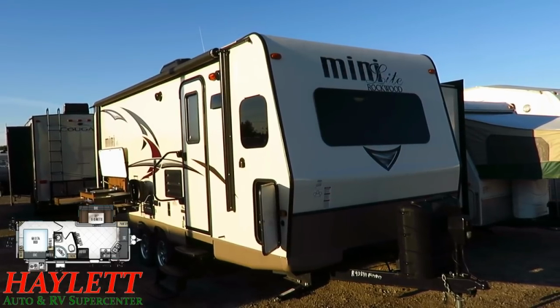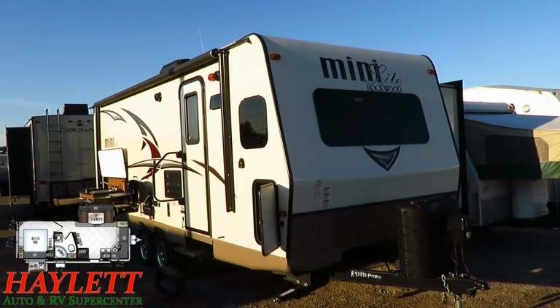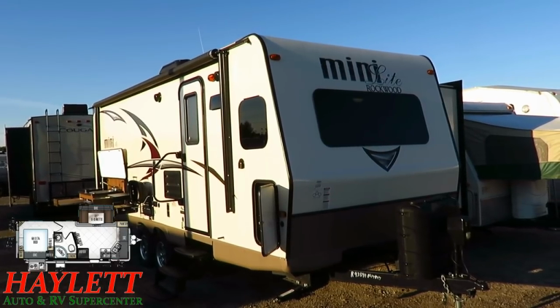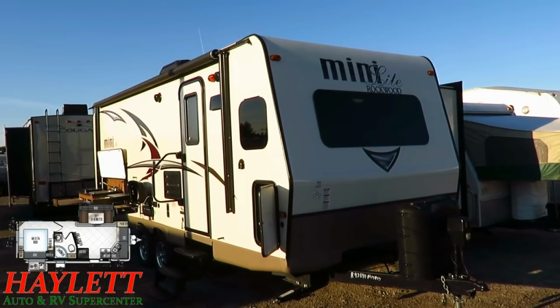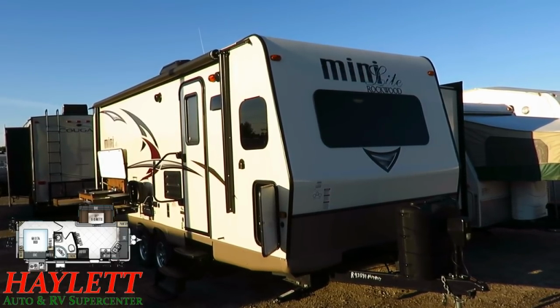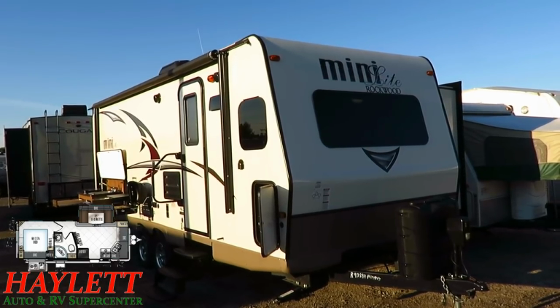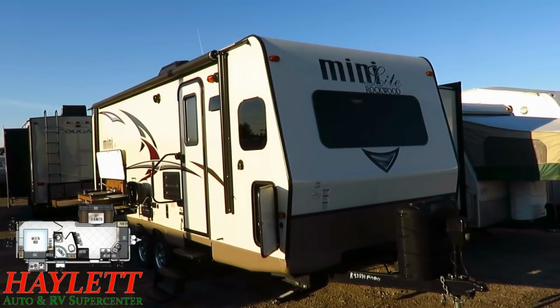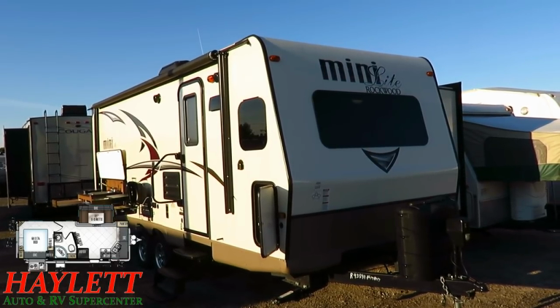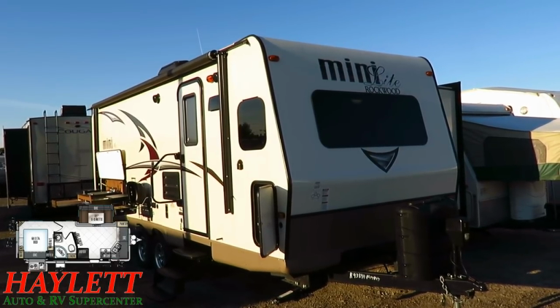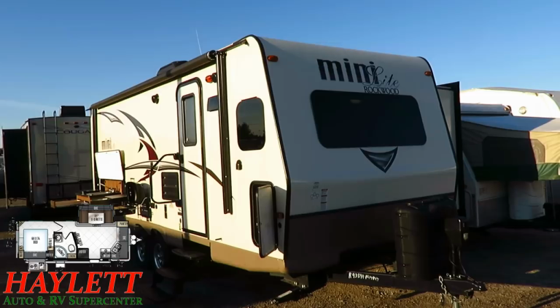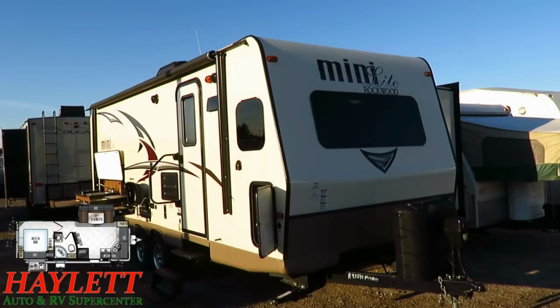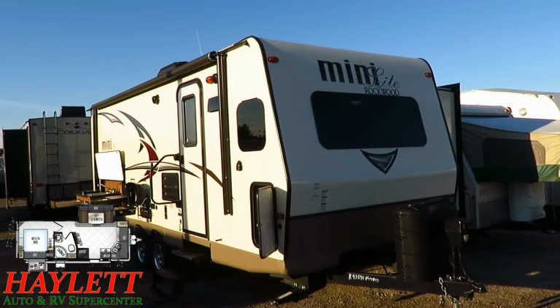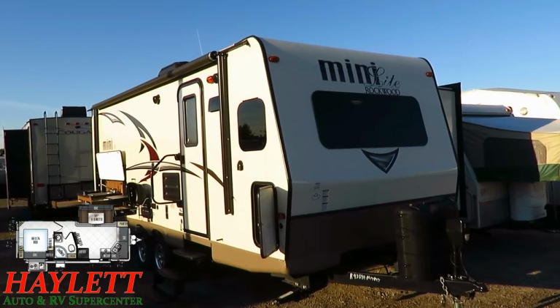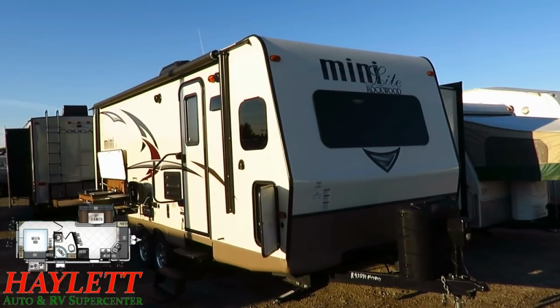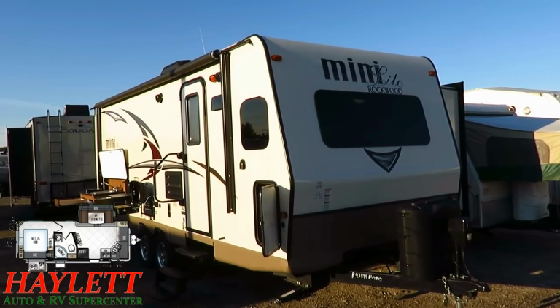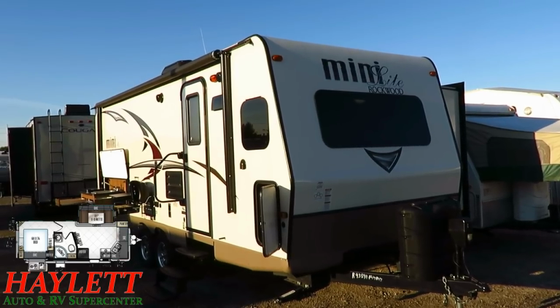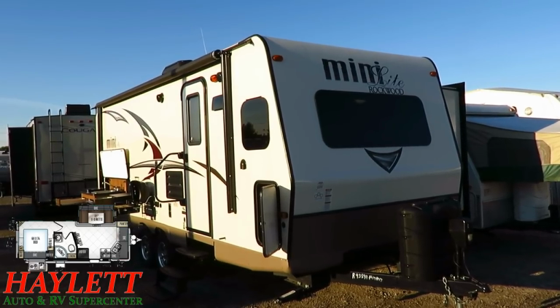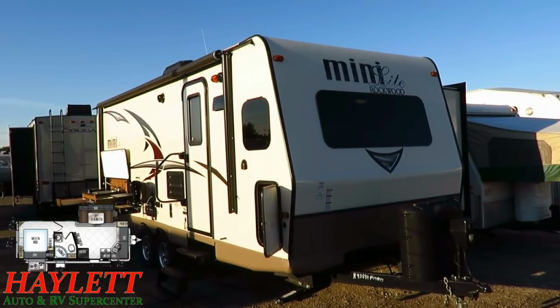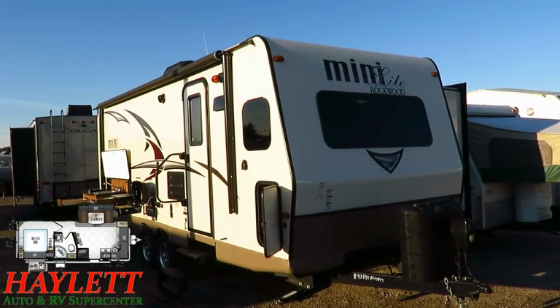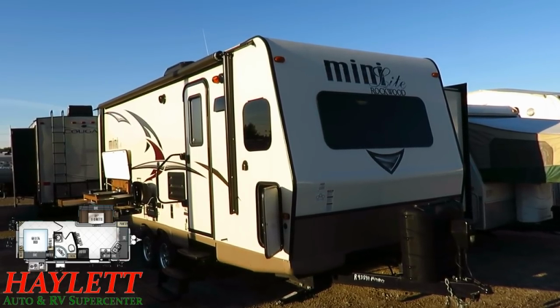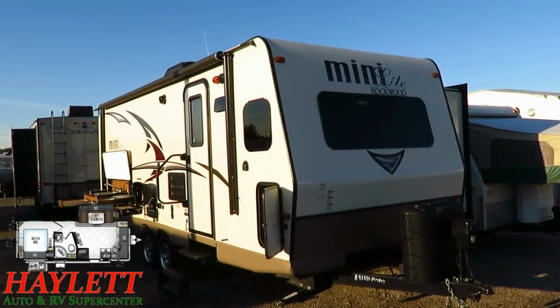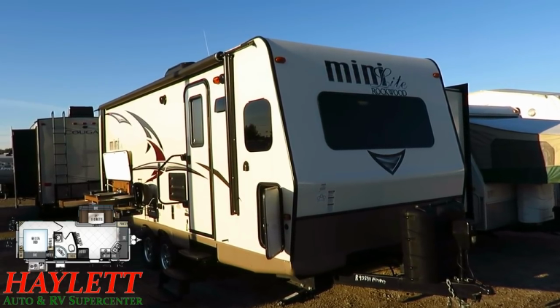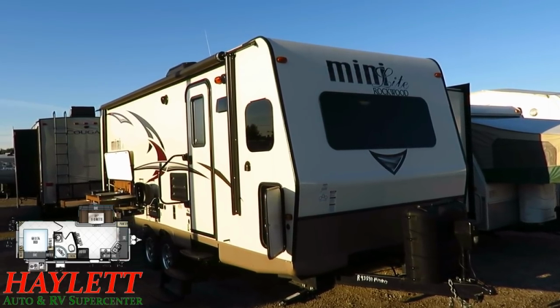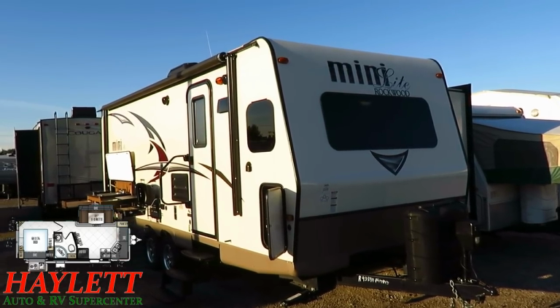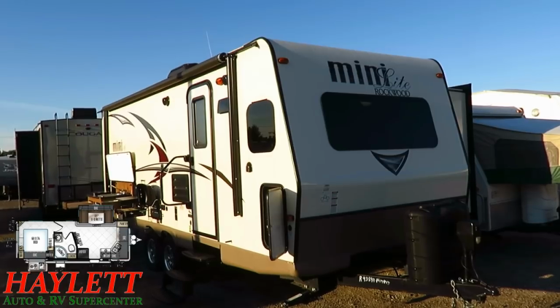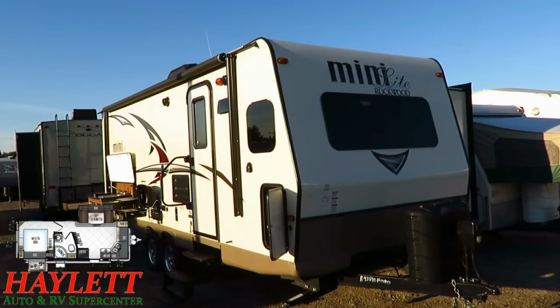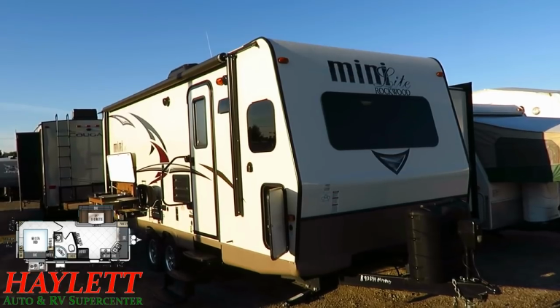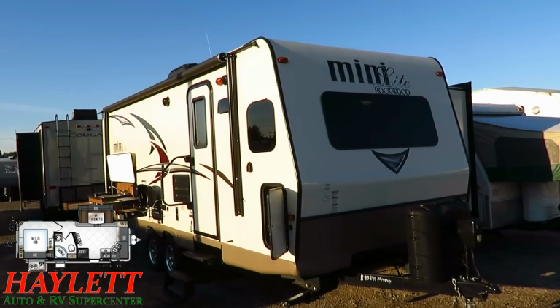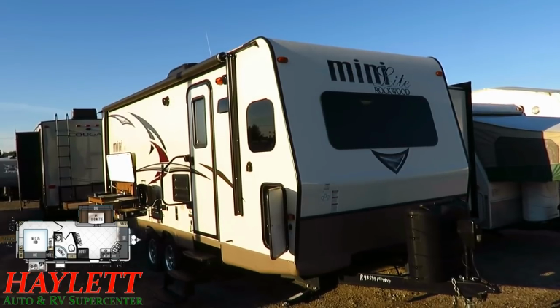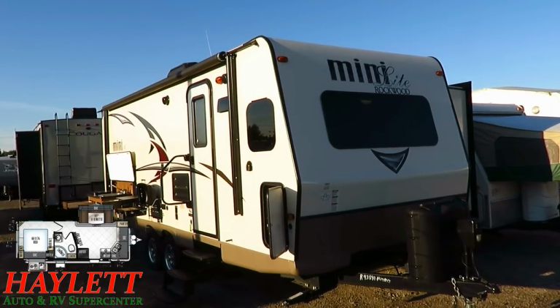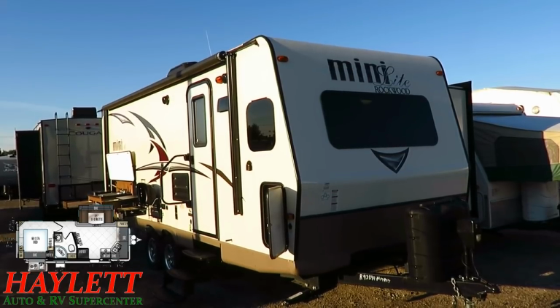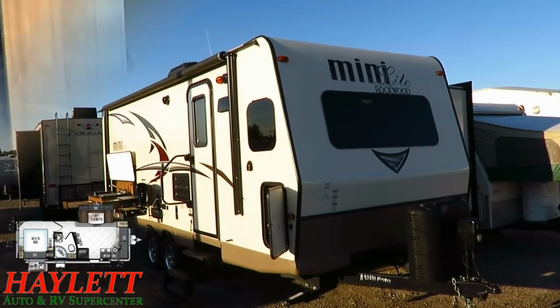This has been very well kept, and I think you're going to like what you see here. If you're looking for a singles or couples camper under 5,000 pounds, this one's going to be hard to beat in the used market.